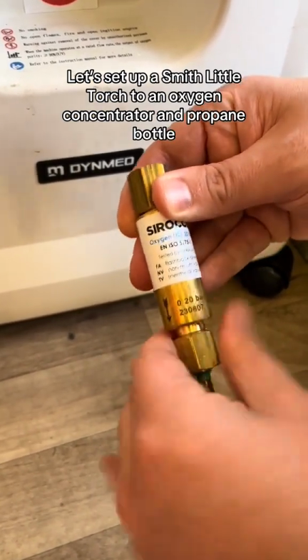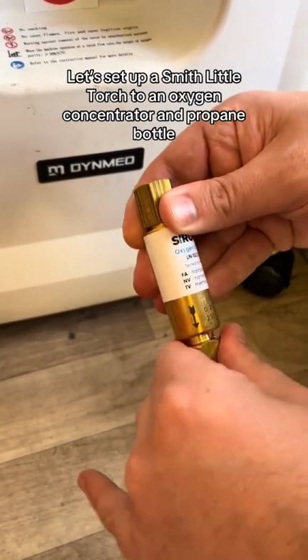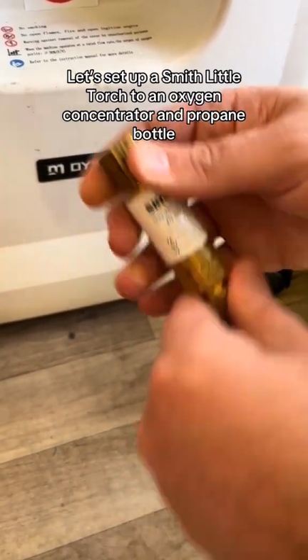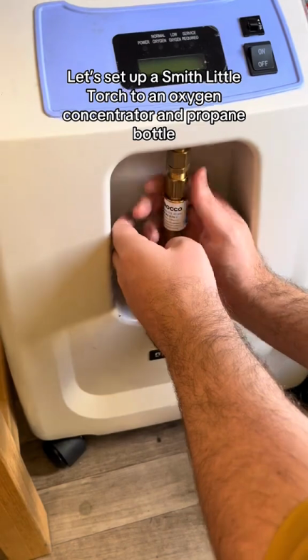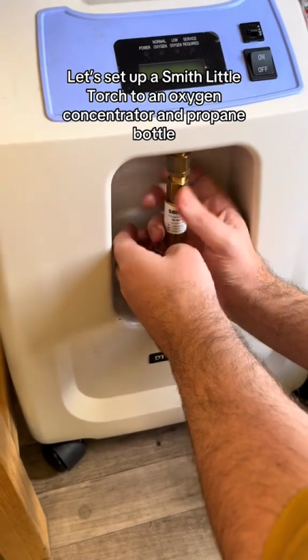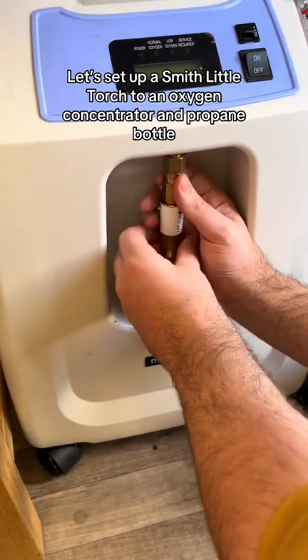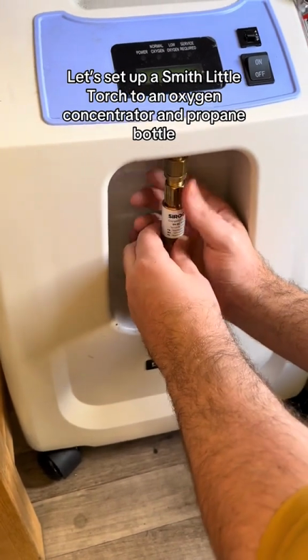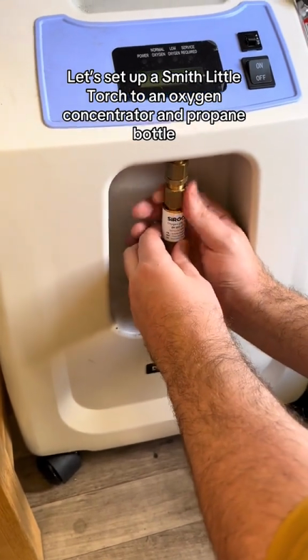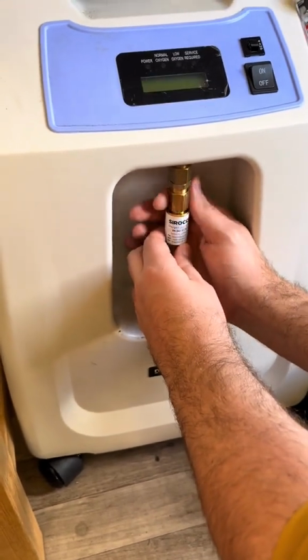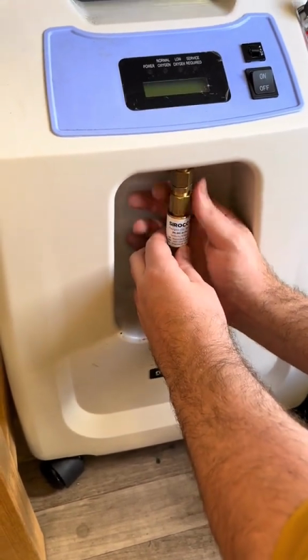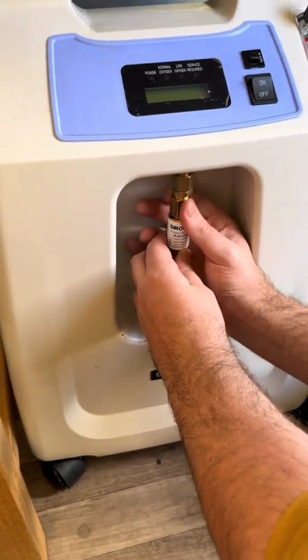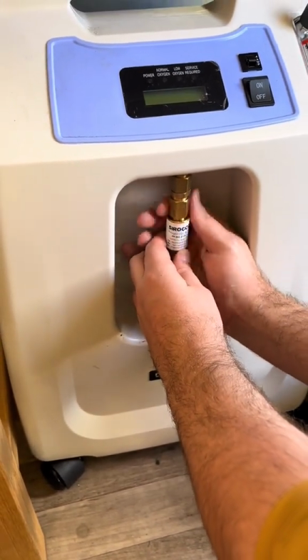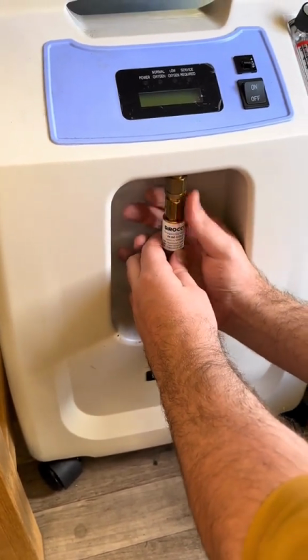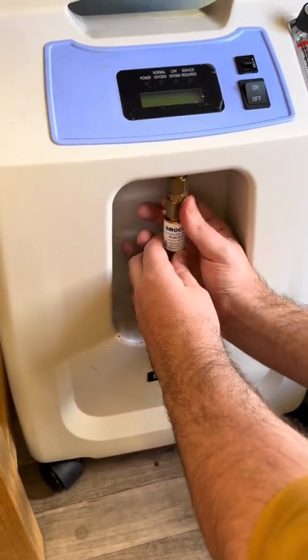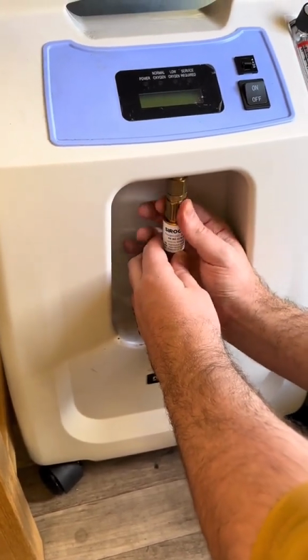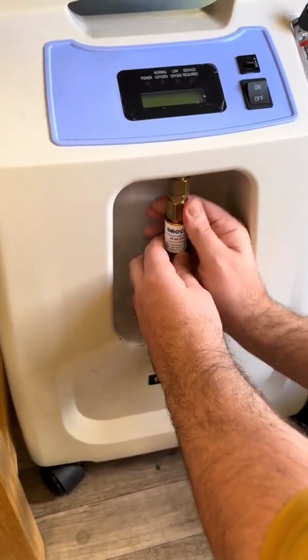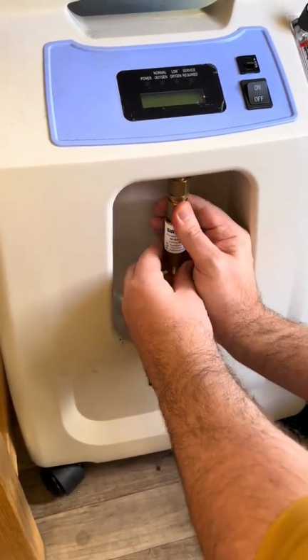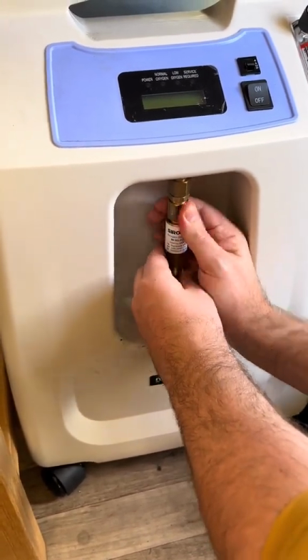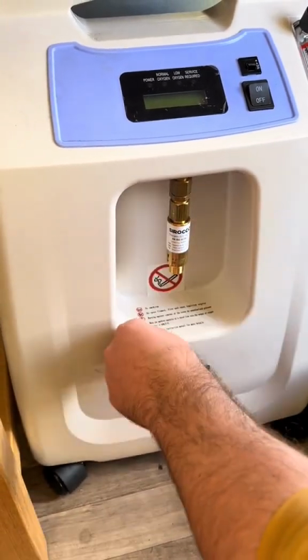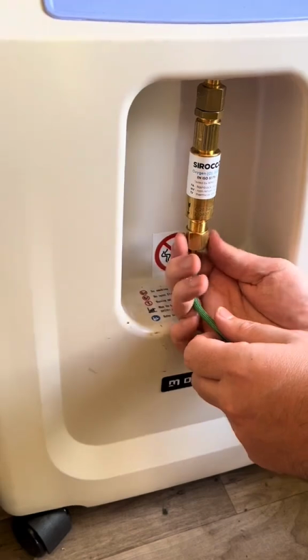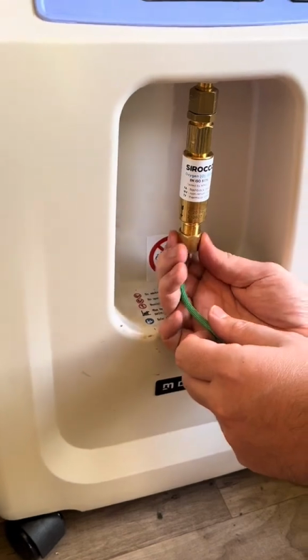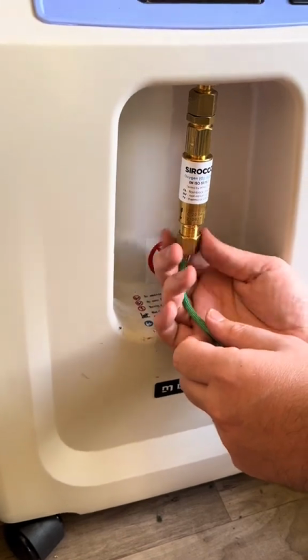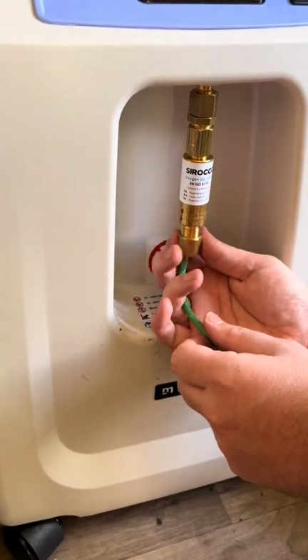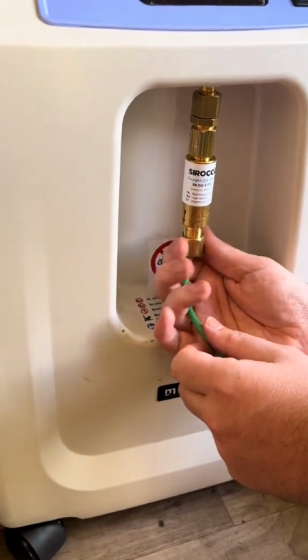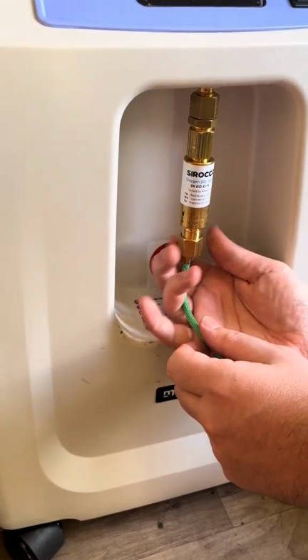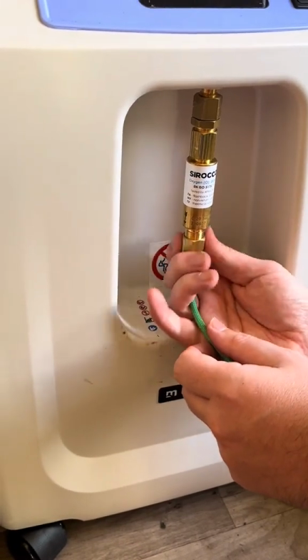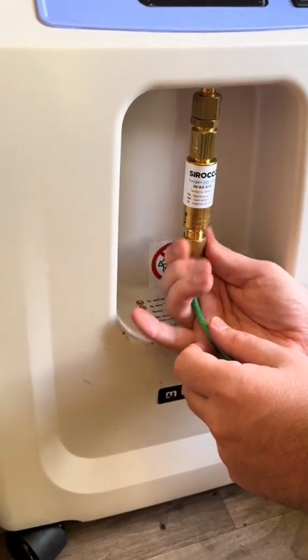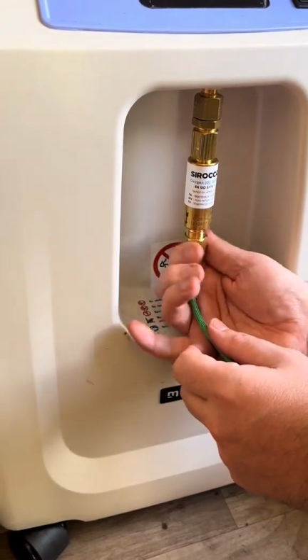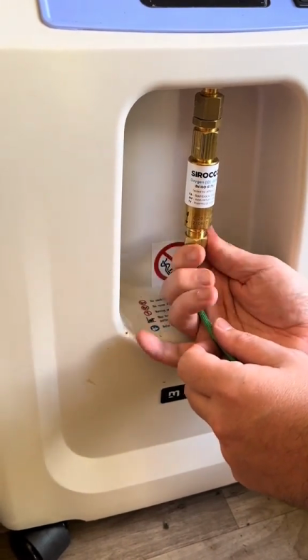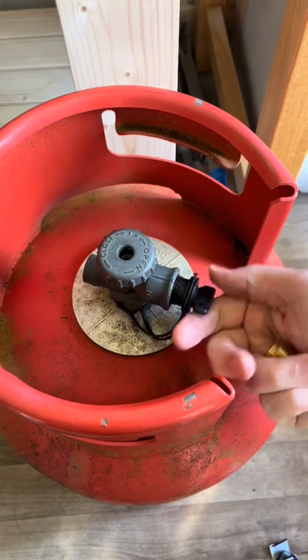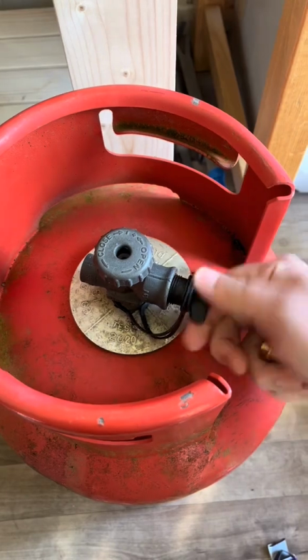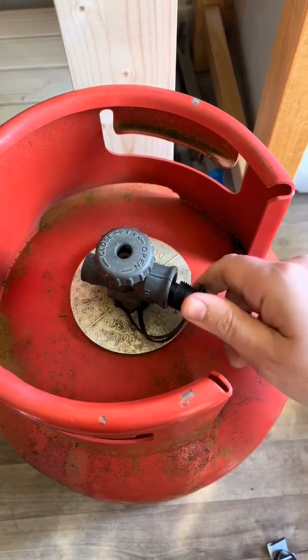Attach the oxygen flashback arrester to the green hose of the Smith Little Torch. Attach the oxygen flashback arrester to the oxygen concentrator. Attach the propane regulator.